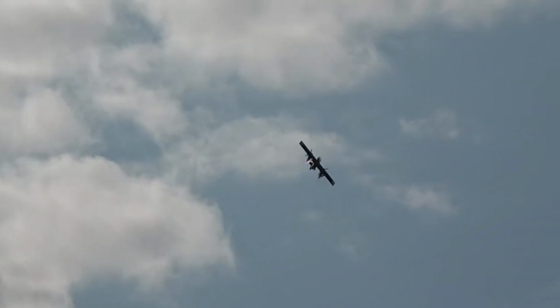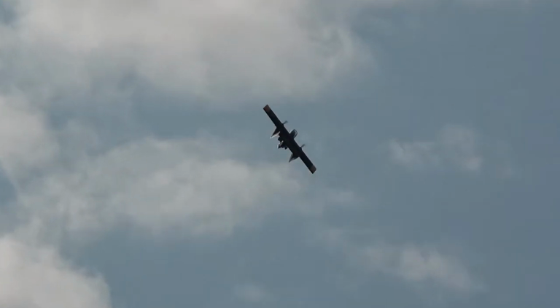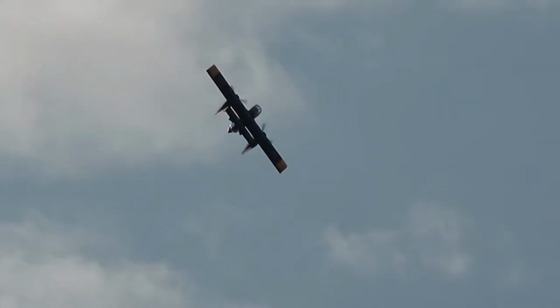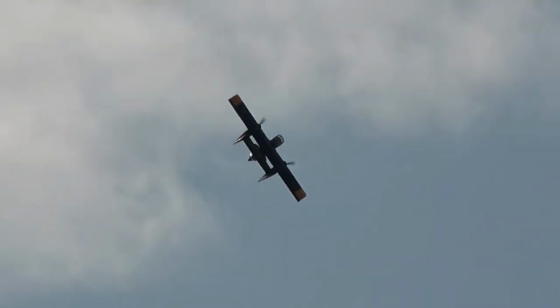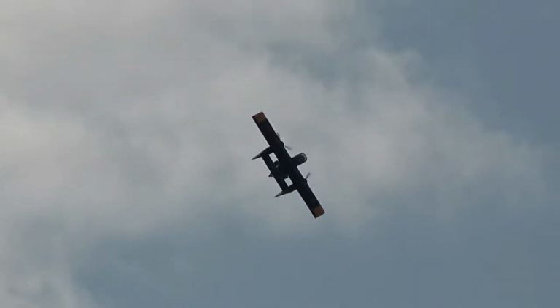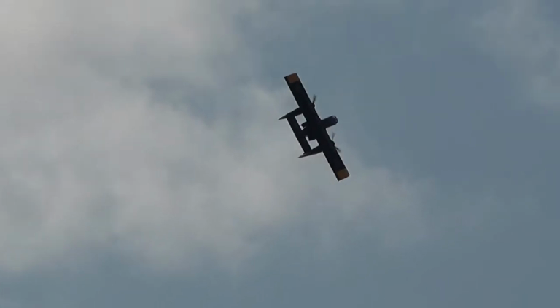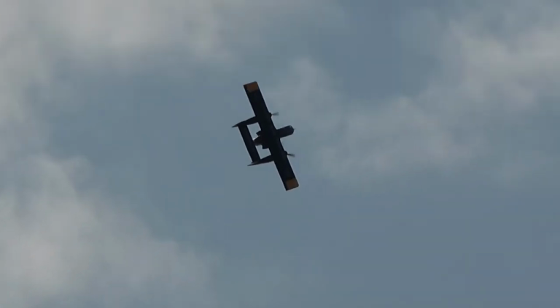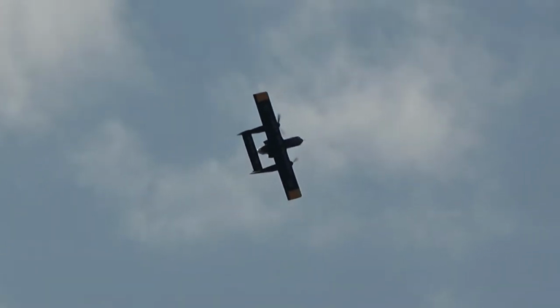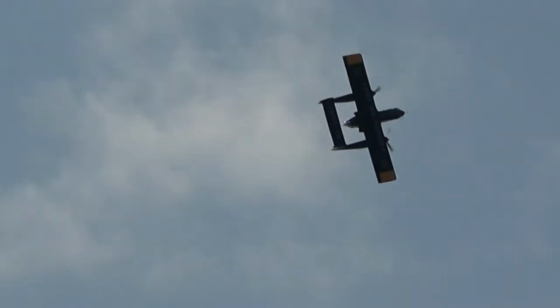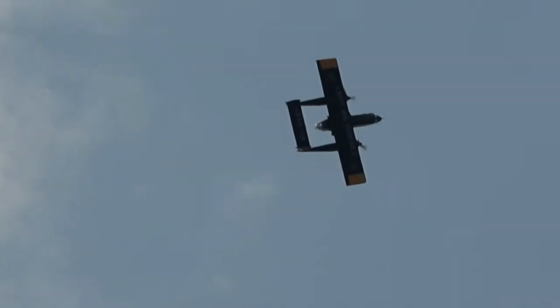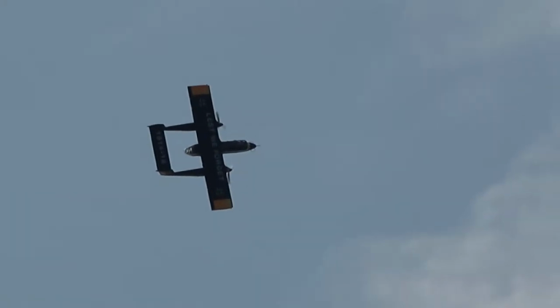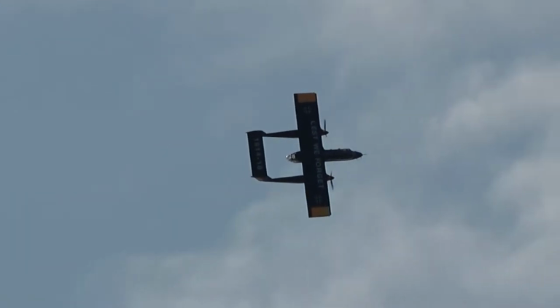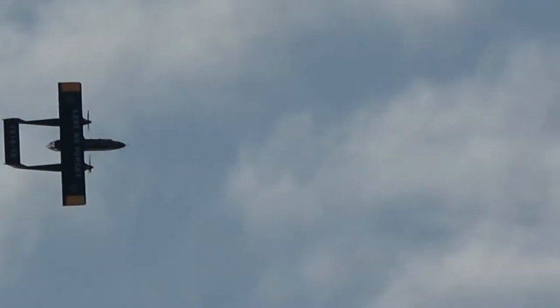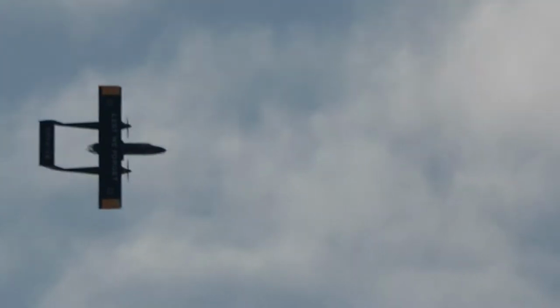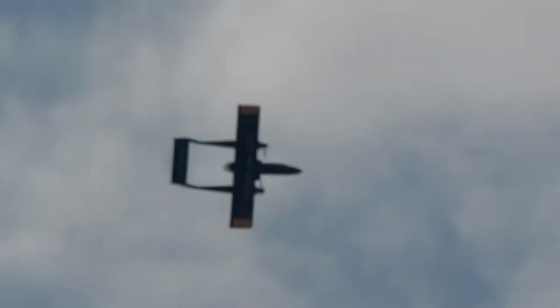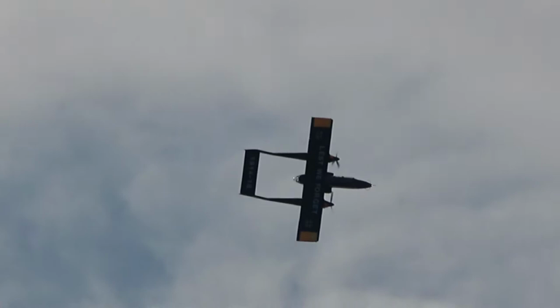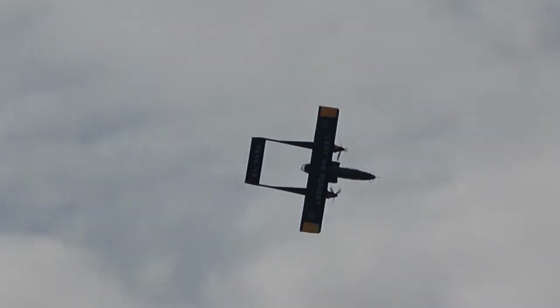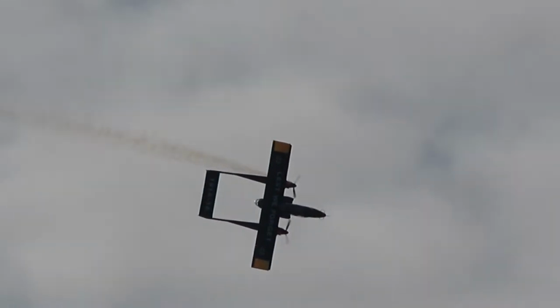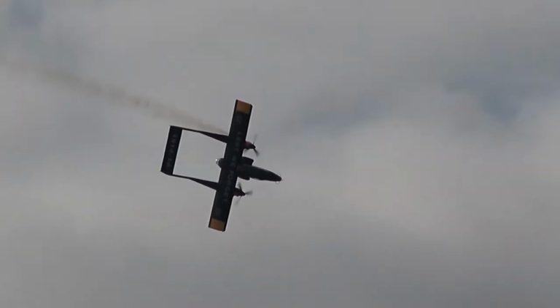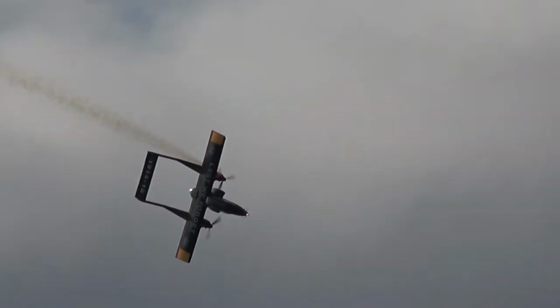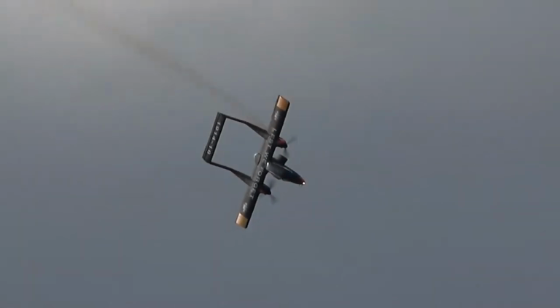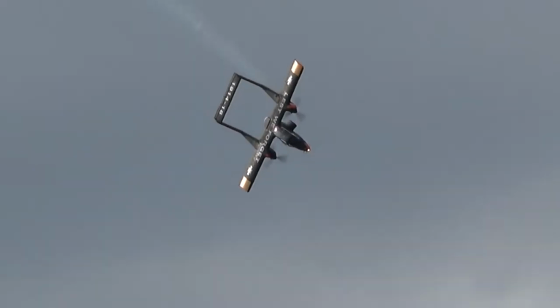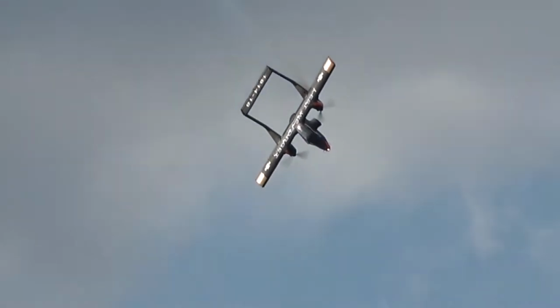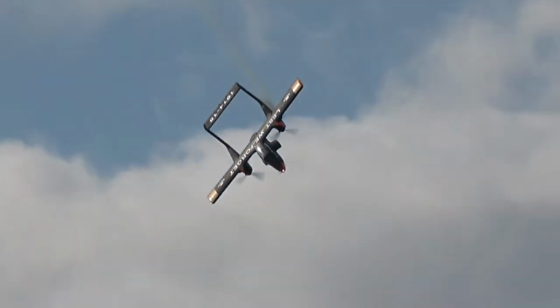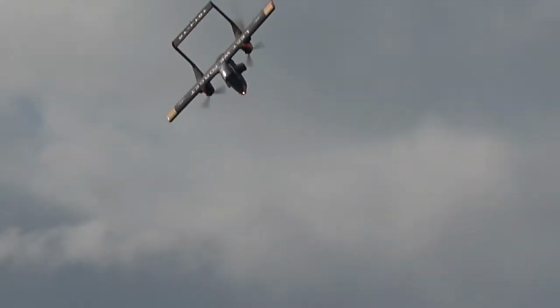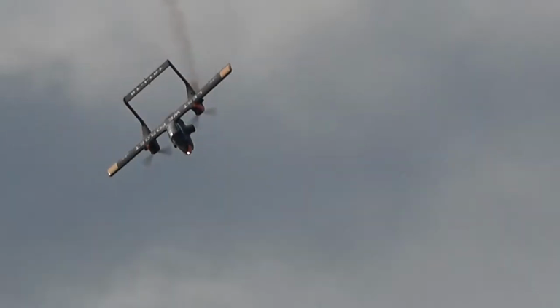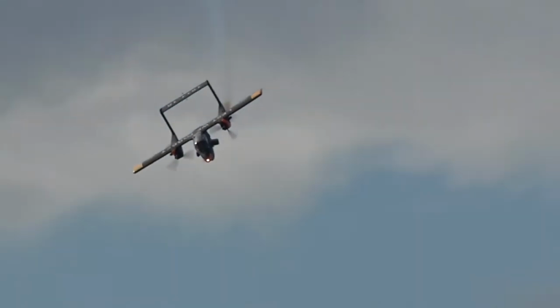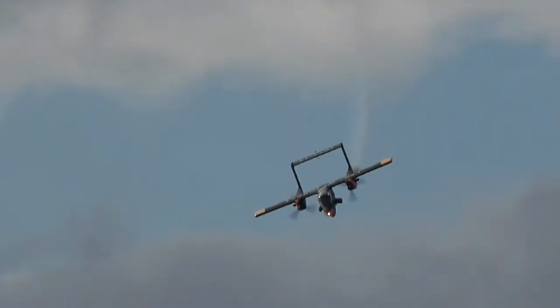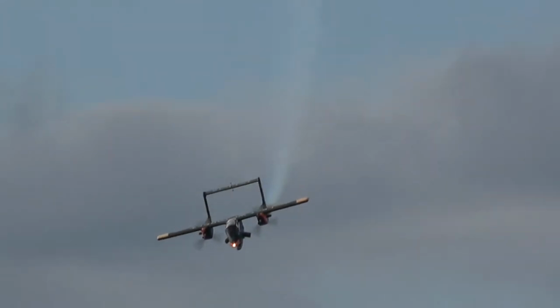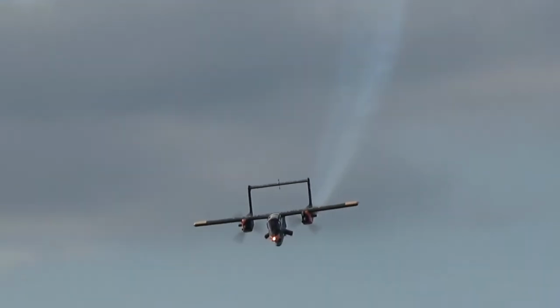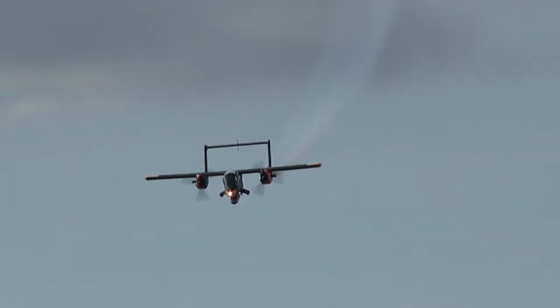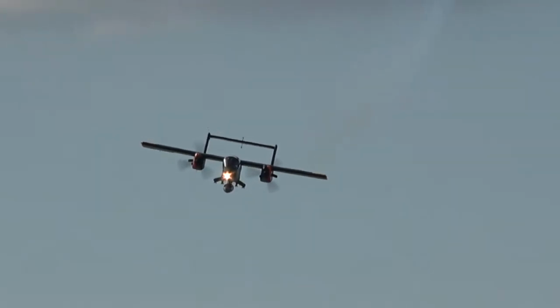This is known as STOL — short take-off and landing — it's the acronym that we use for that. And this aircraft, although you might not see it demonstrated today, has very, very good short take-off and landing capability.